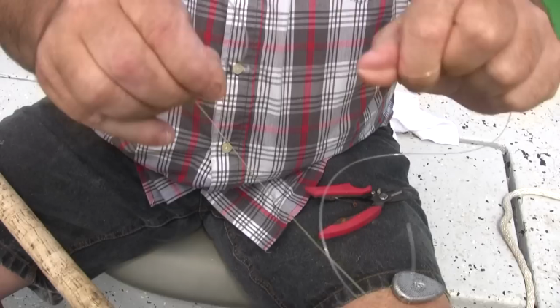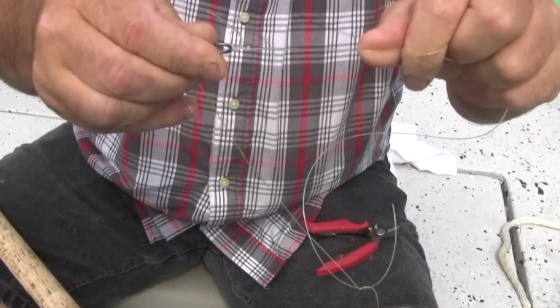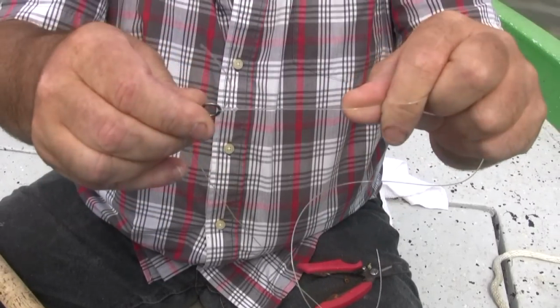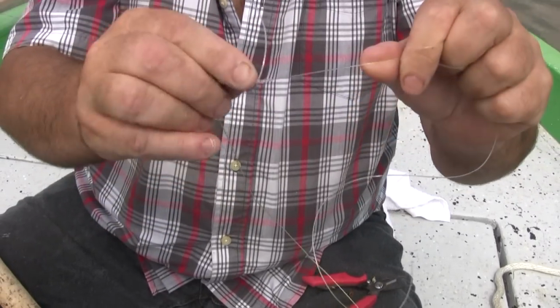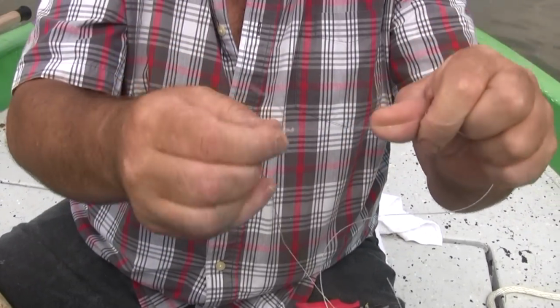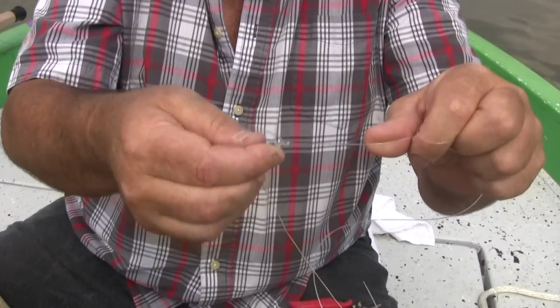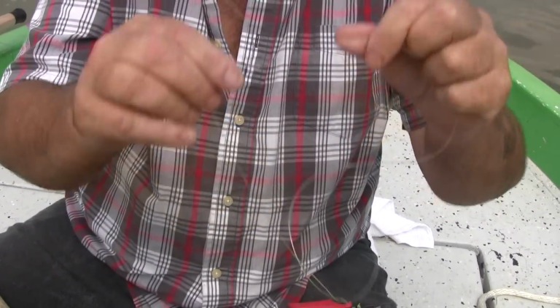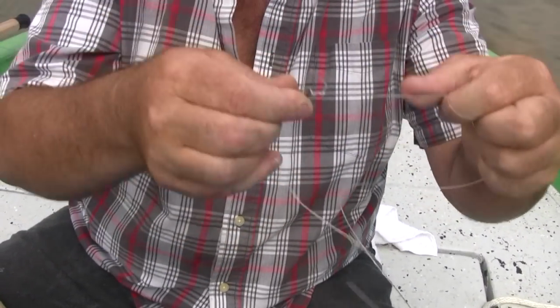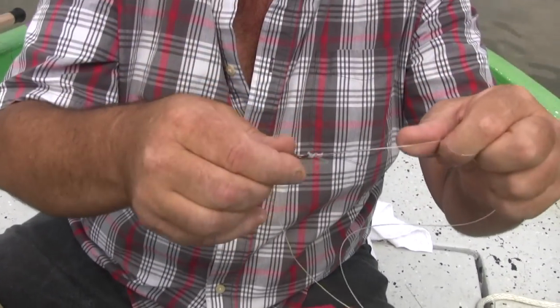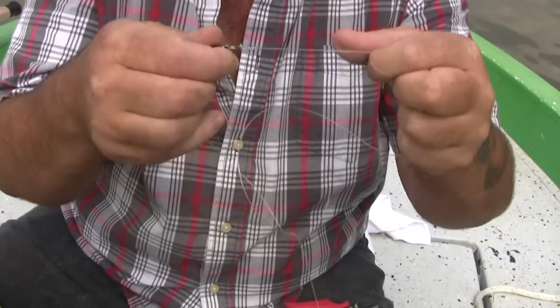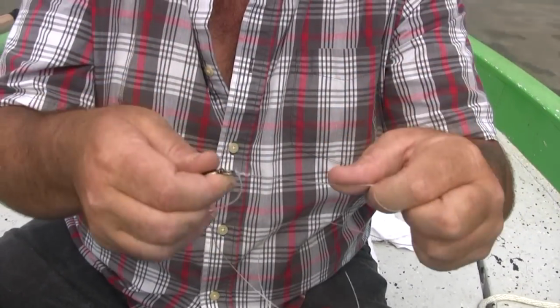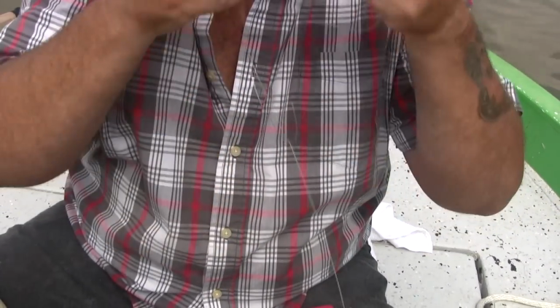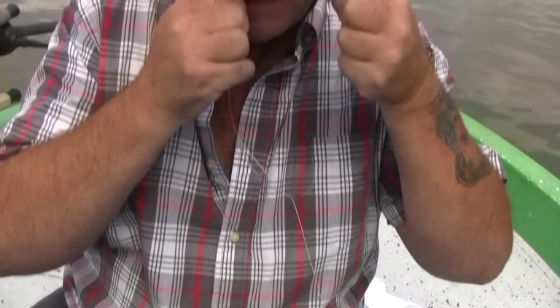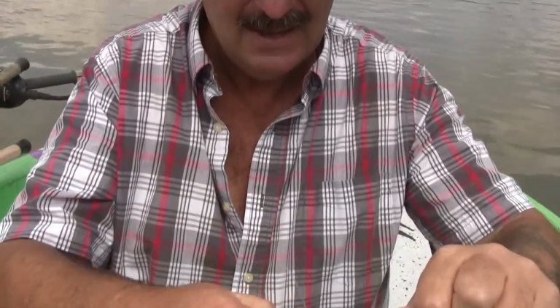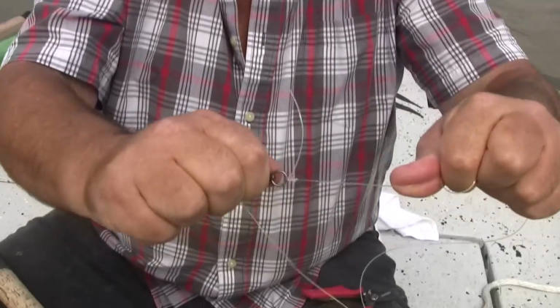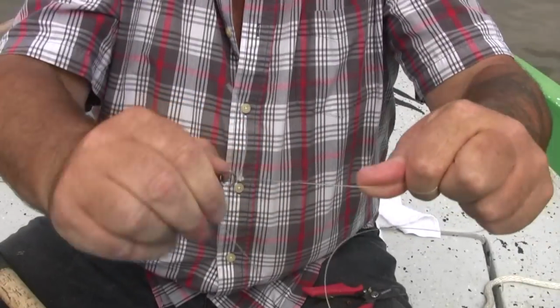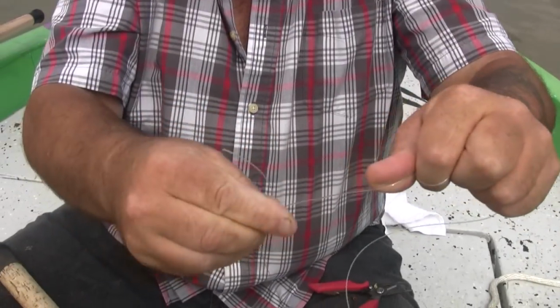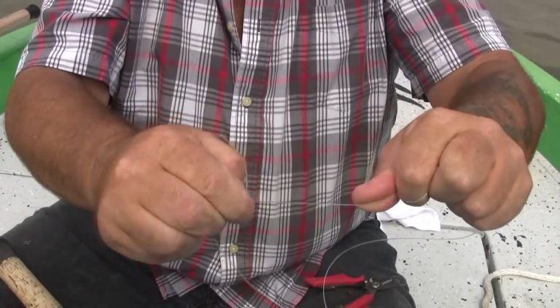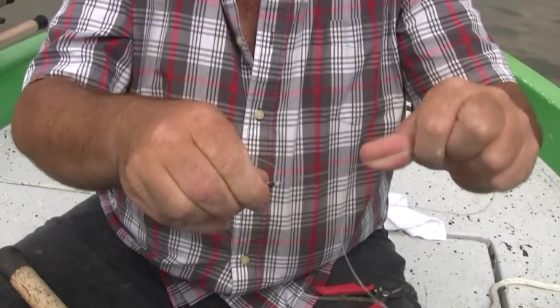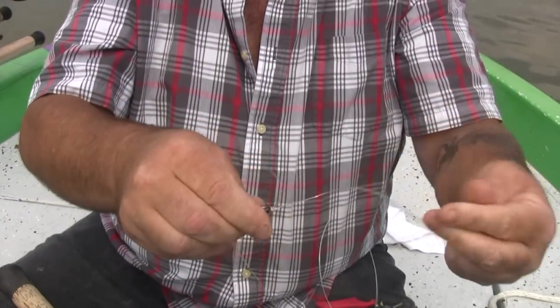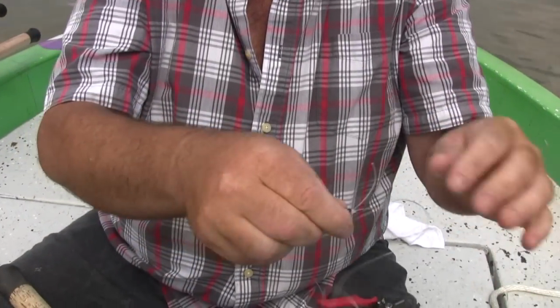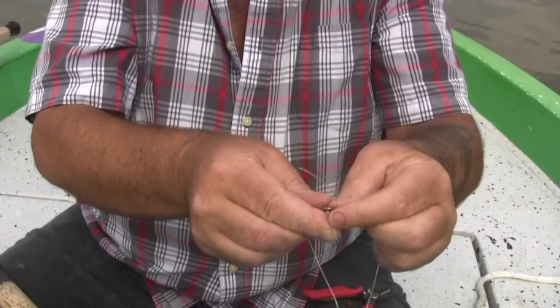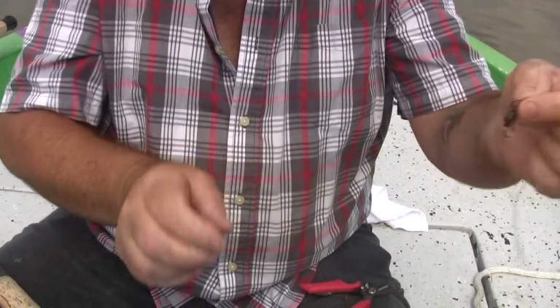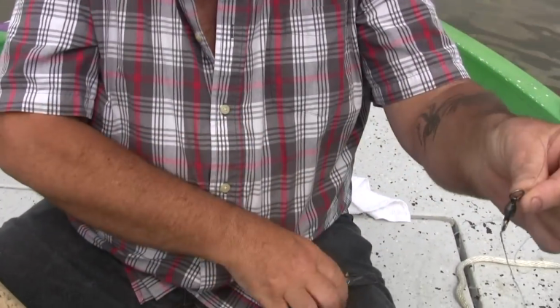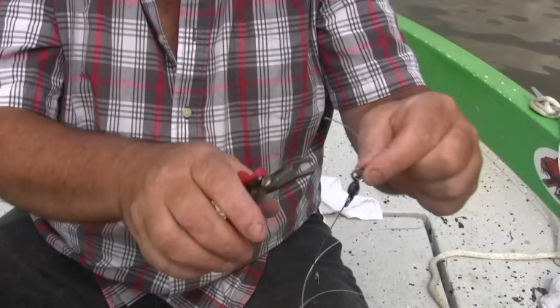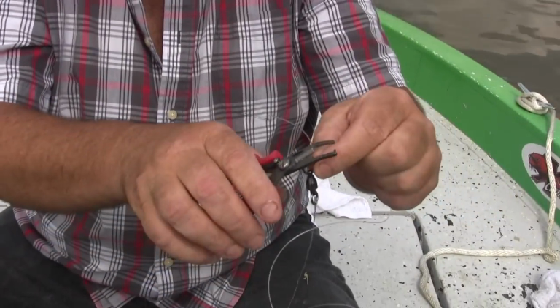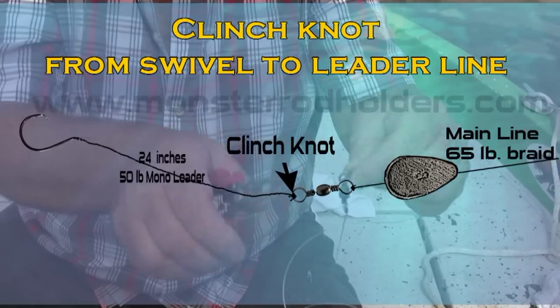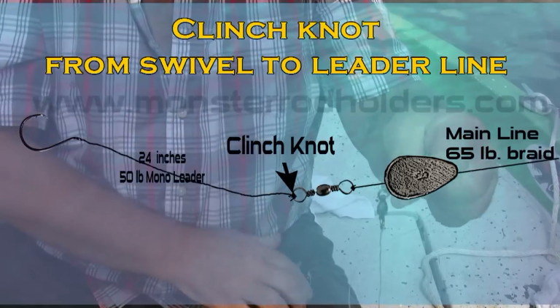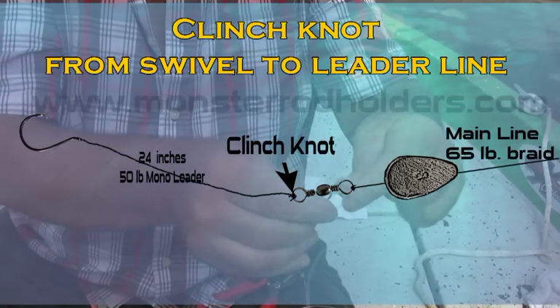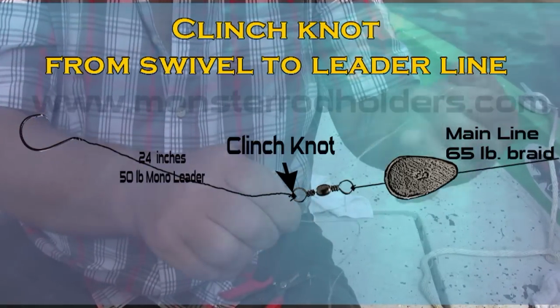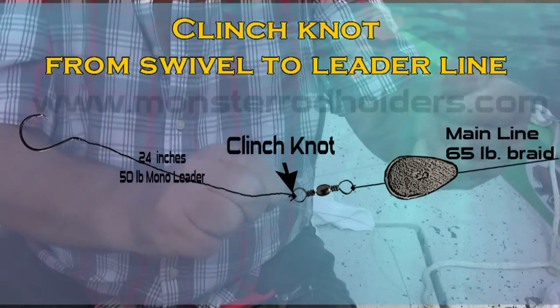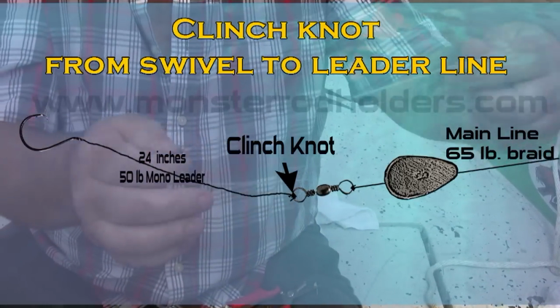Then drag this tag end back through this loop and tighten it up. Before you get it real tight, a lot of guys like to get it wet — there's no quicker way than to lick it and then pull it. Now cut the tag end off. That's your improved clench knot.